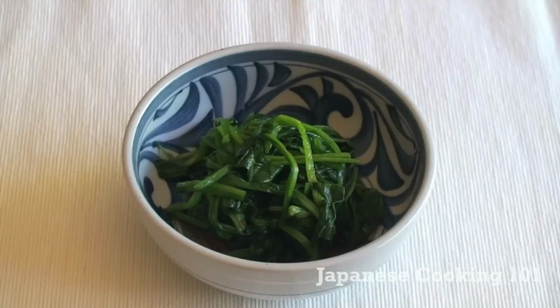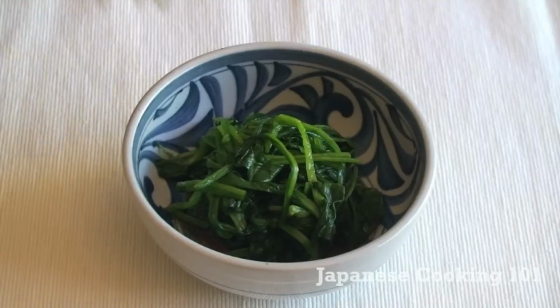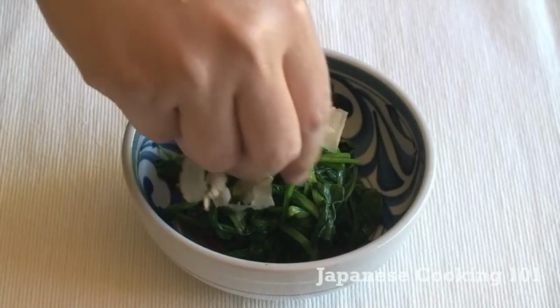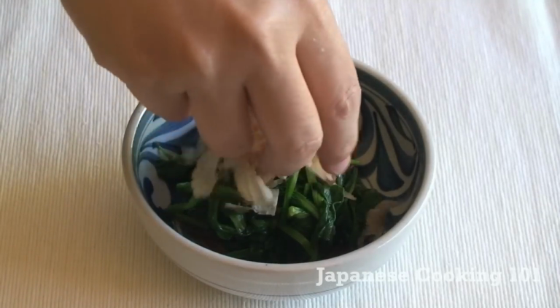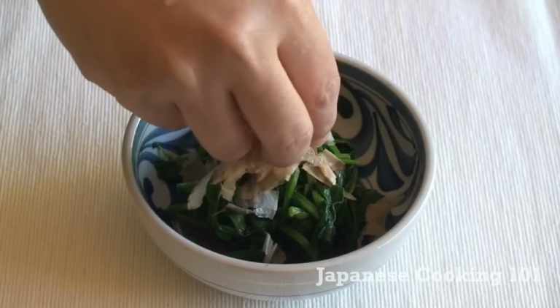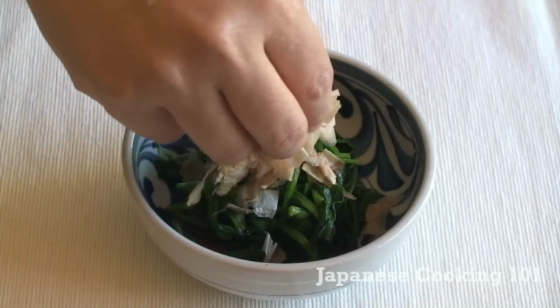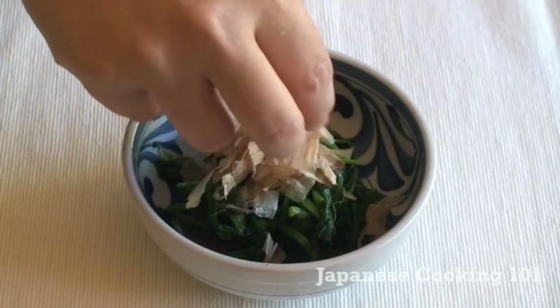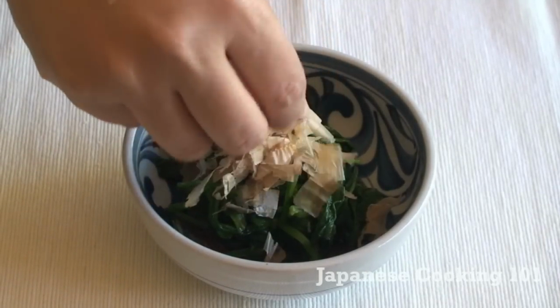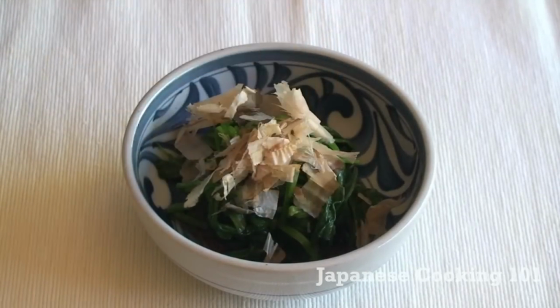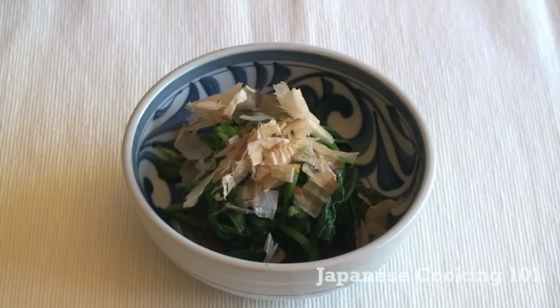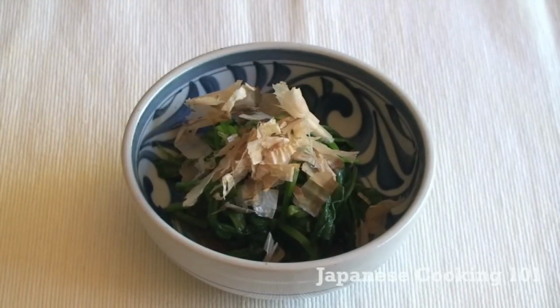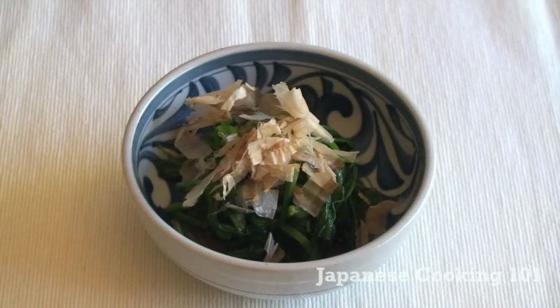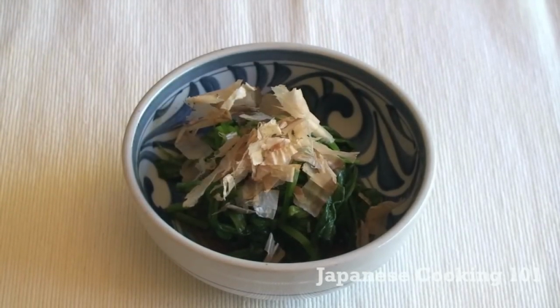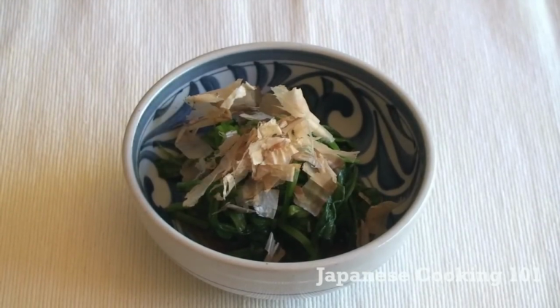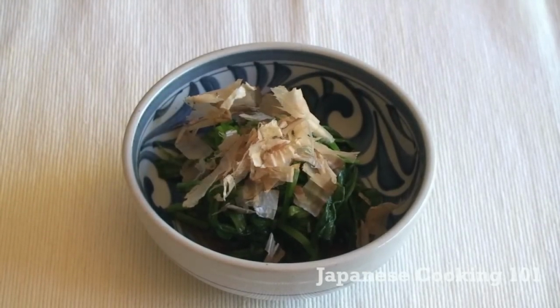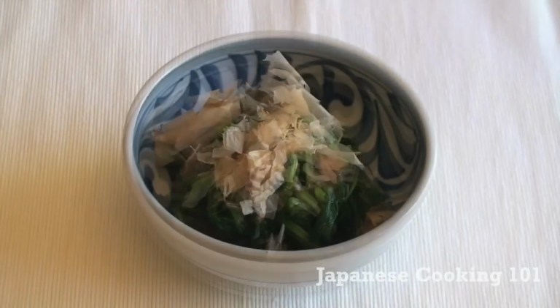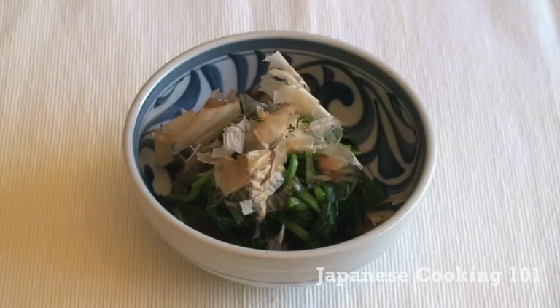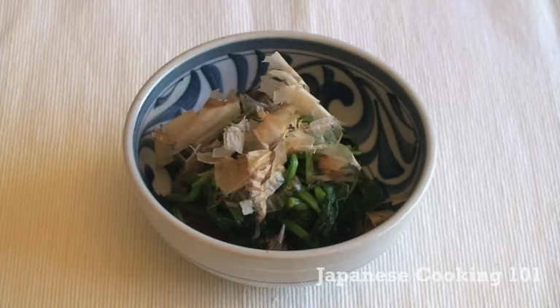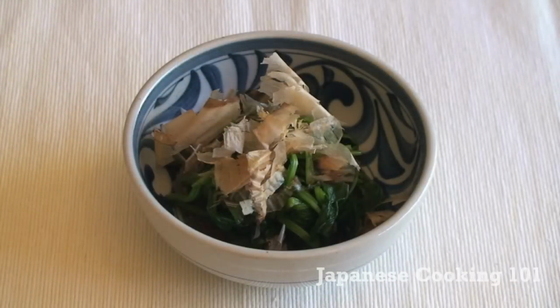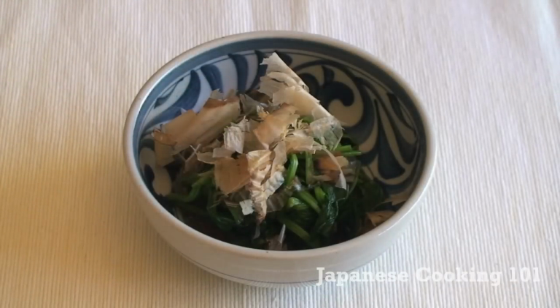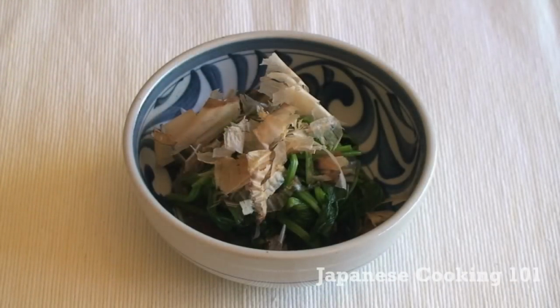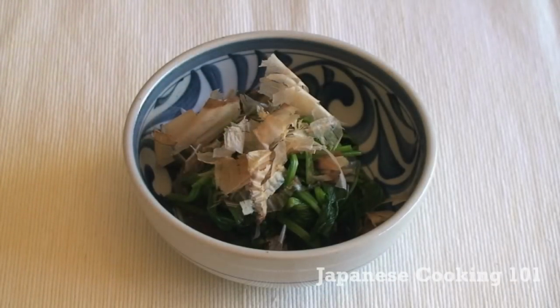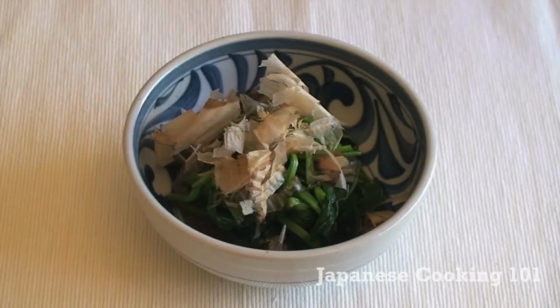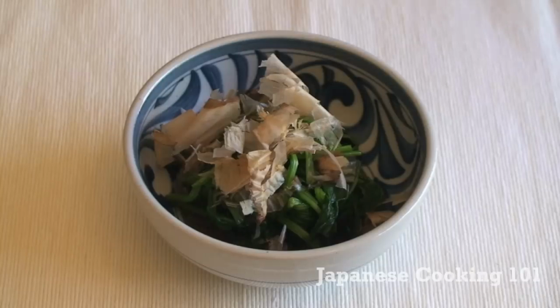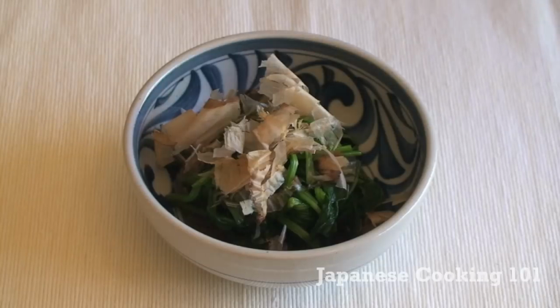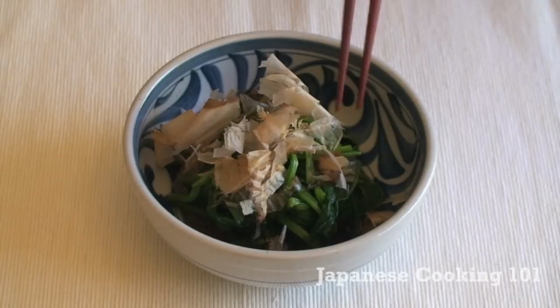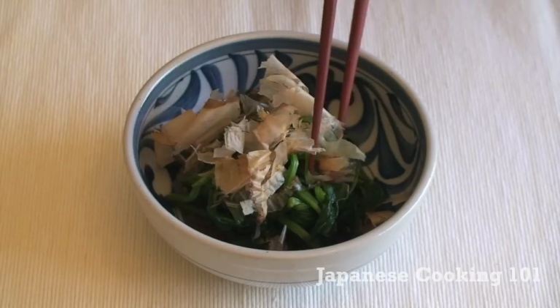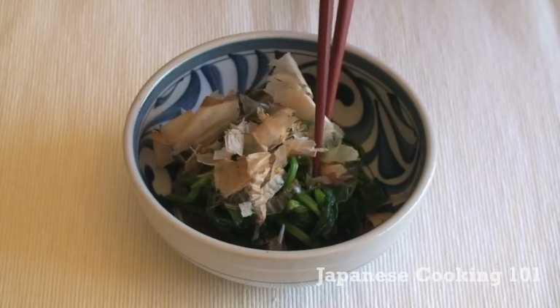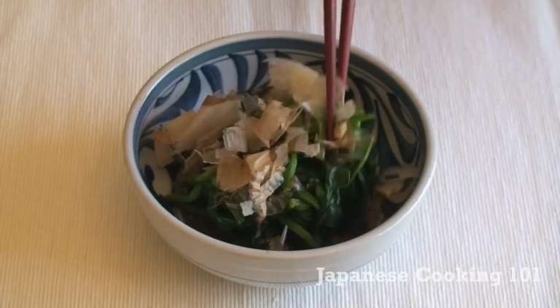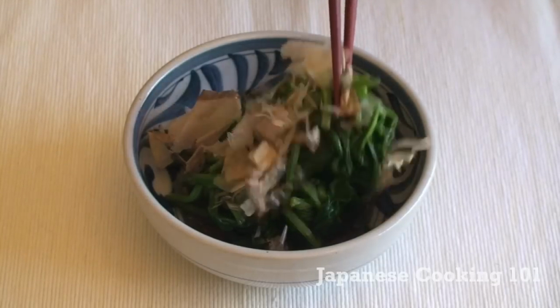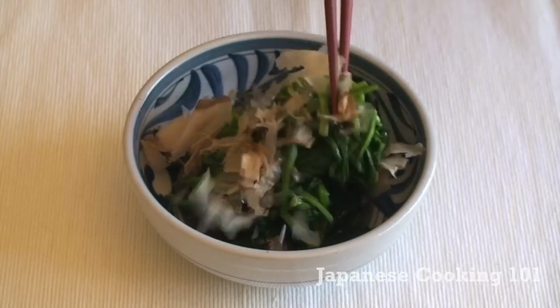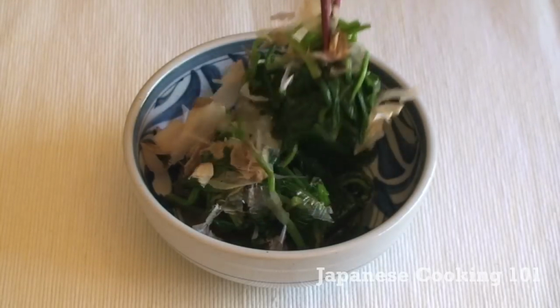Sprinkle on some katsuobushi bonito flakes. You can eat a lot more spinach cooked this way and it's good for you. Enjoy!